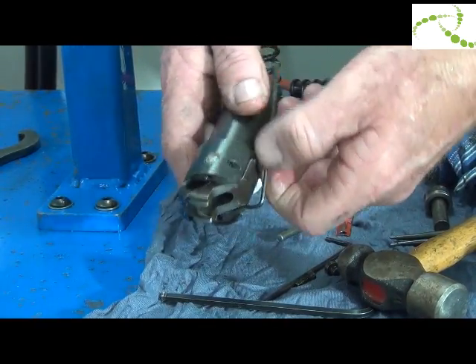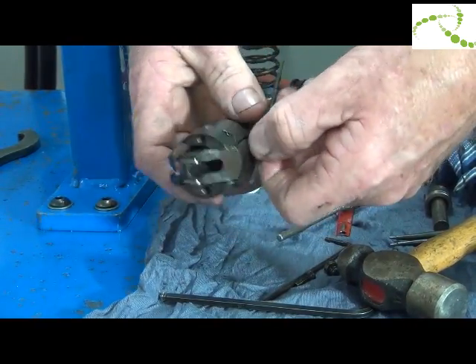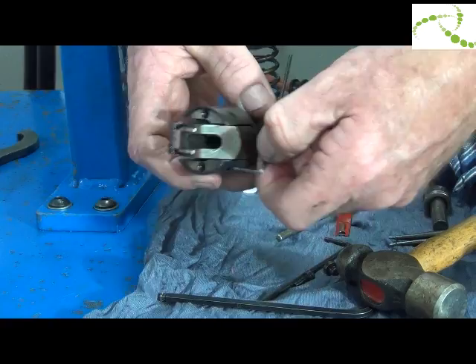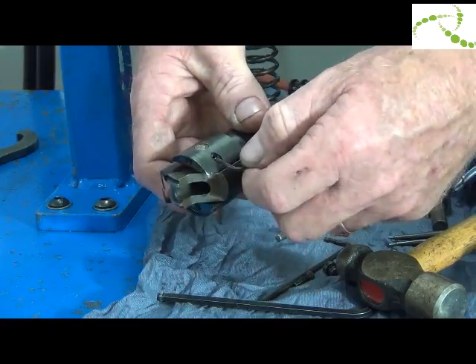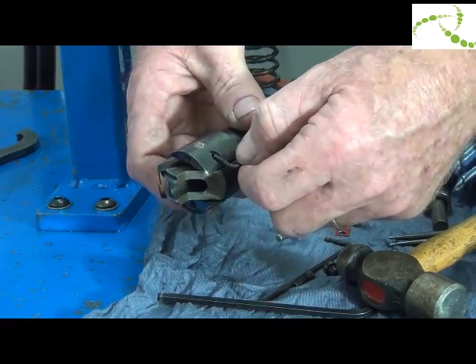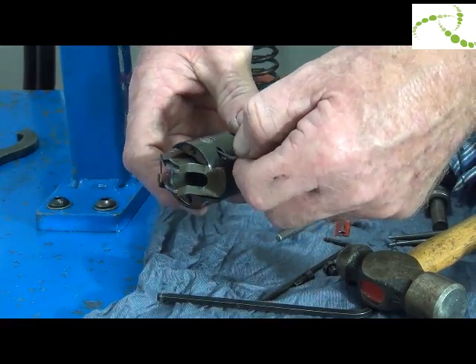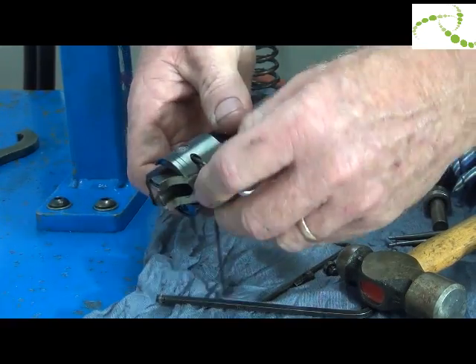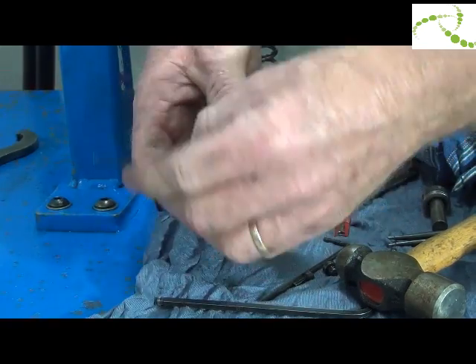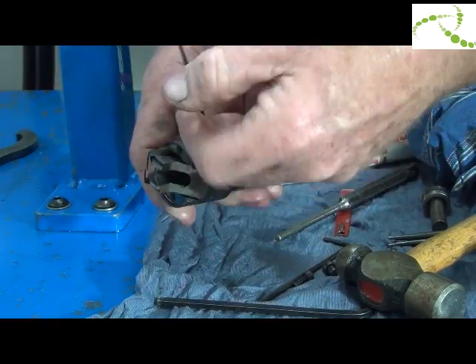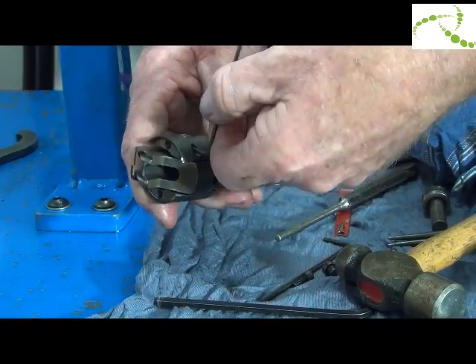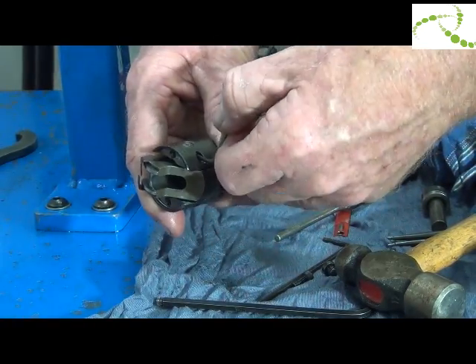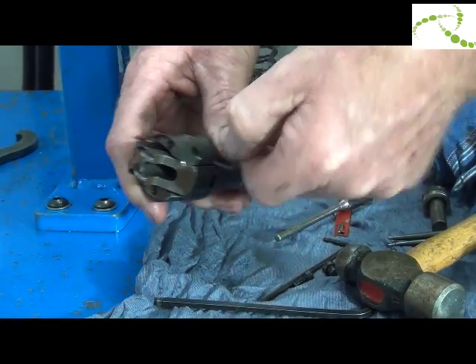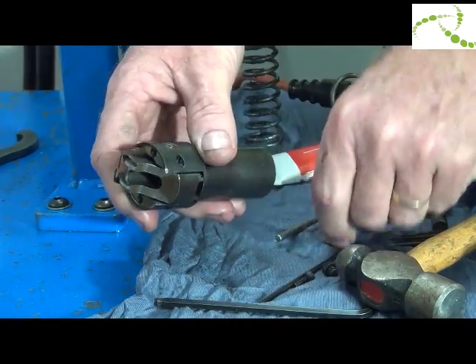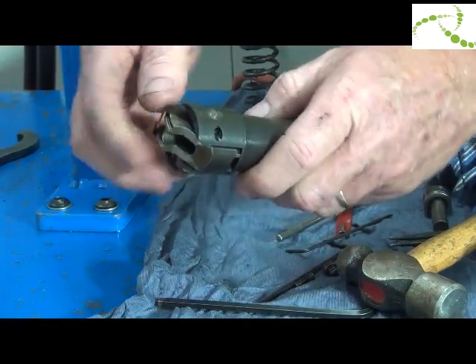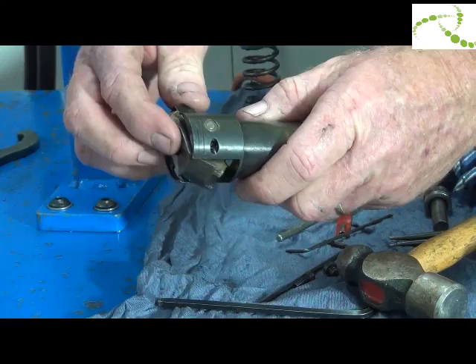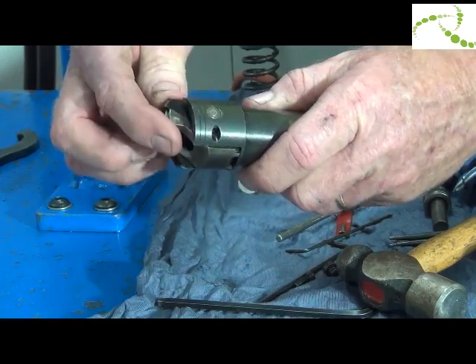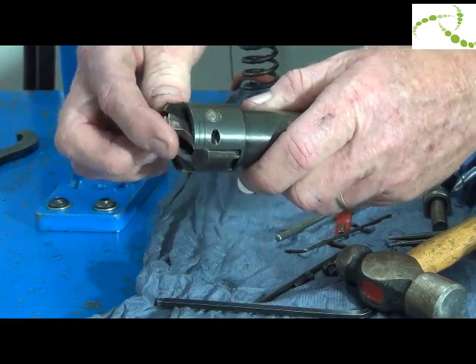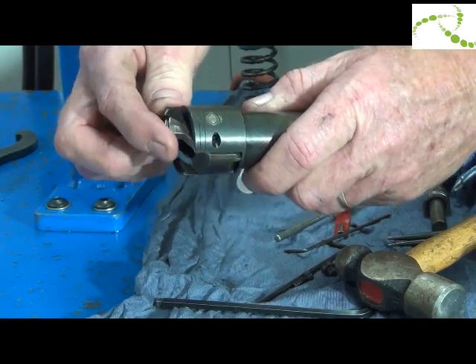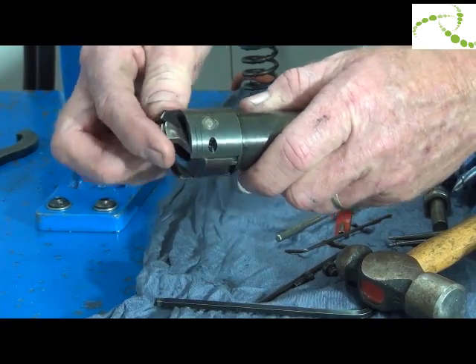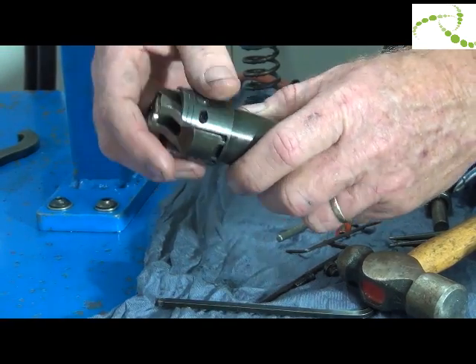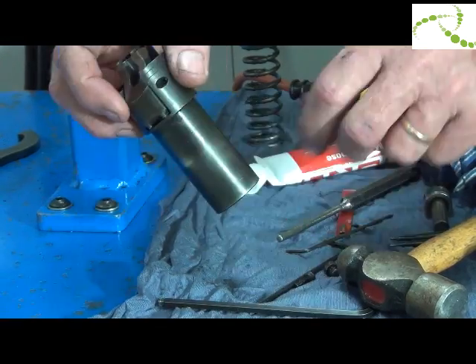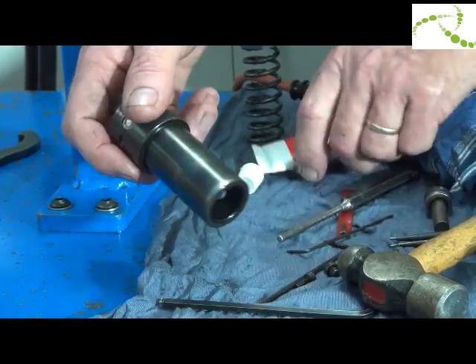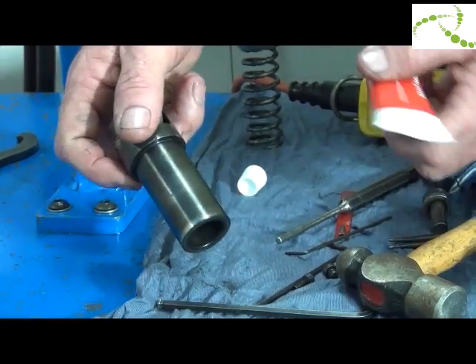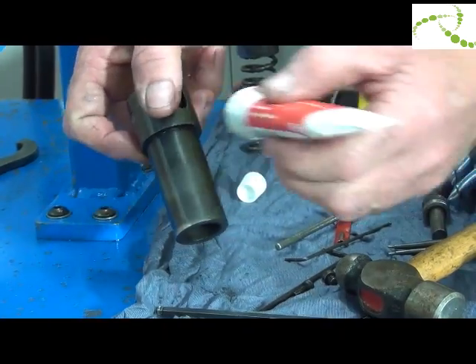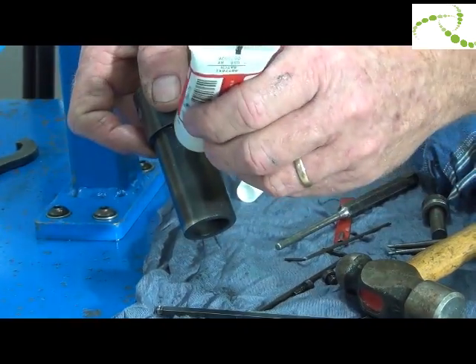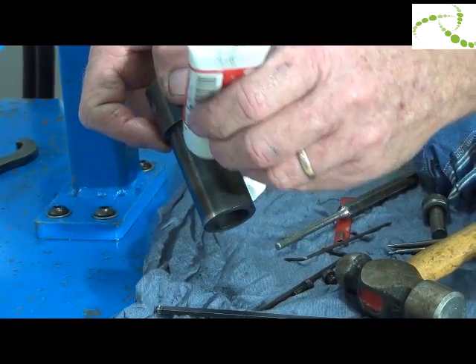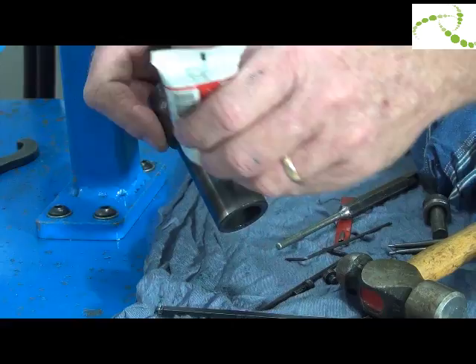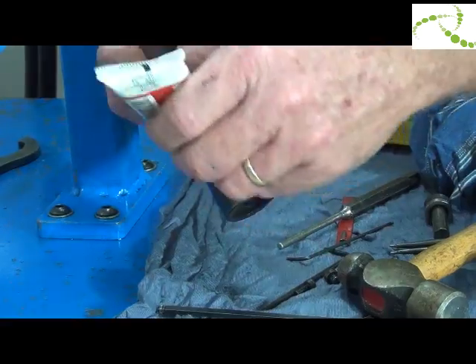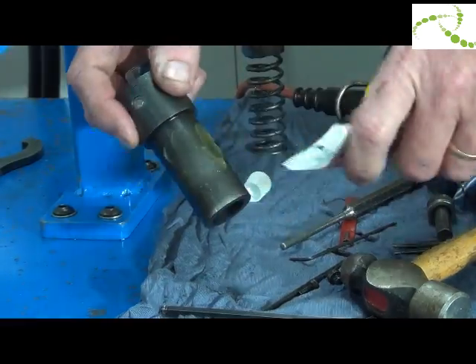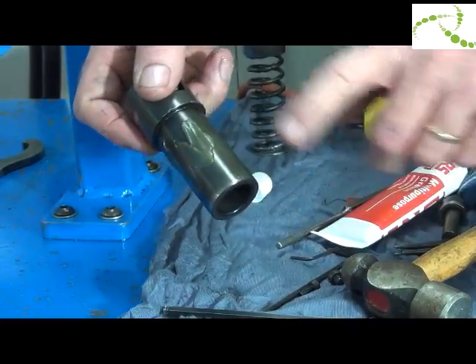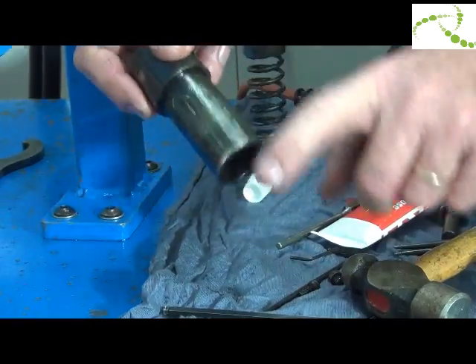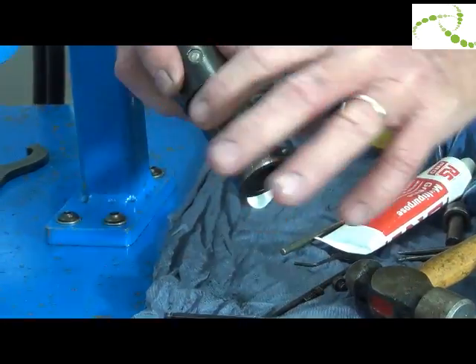Tighten grub screw one and two. Make sure the assembly rocks, which it should. Apply a smear of grease on the outside of the guide bush.